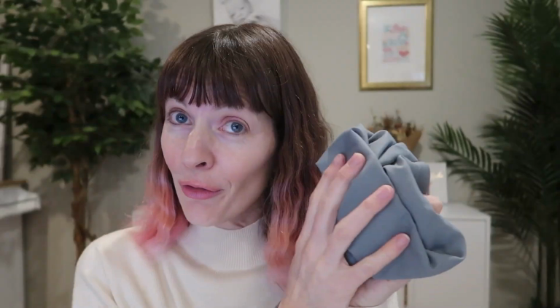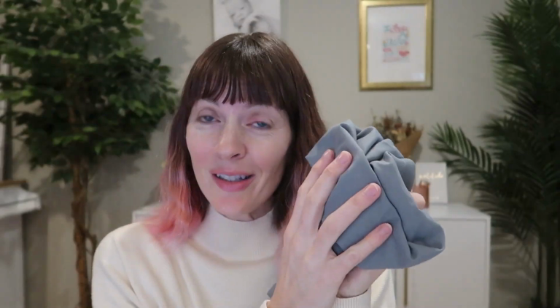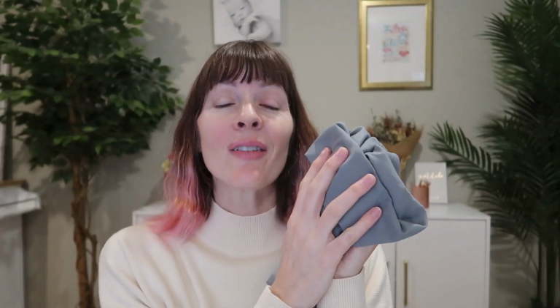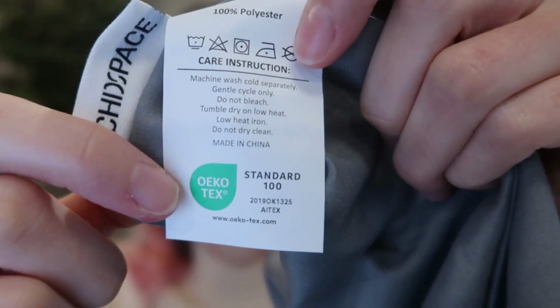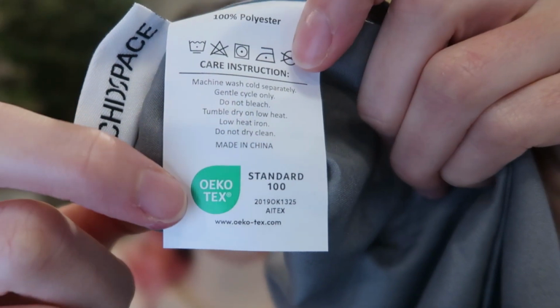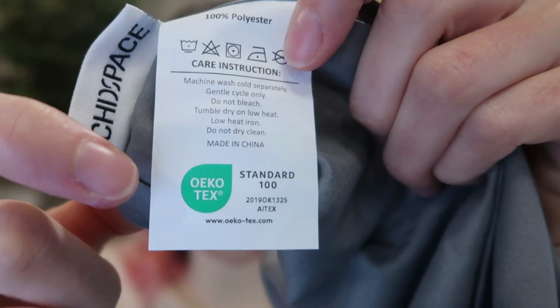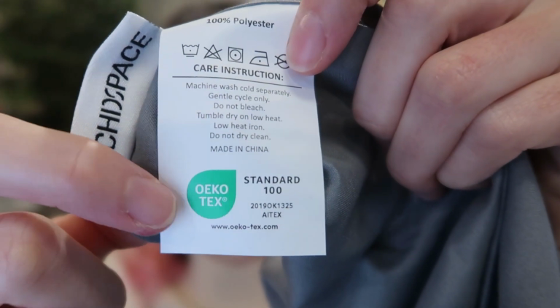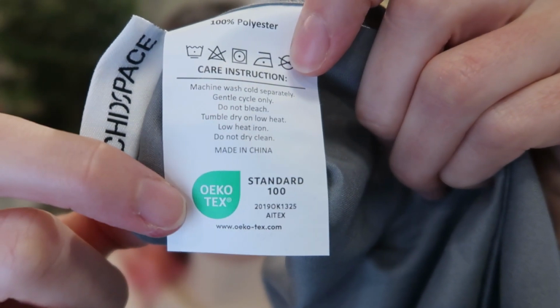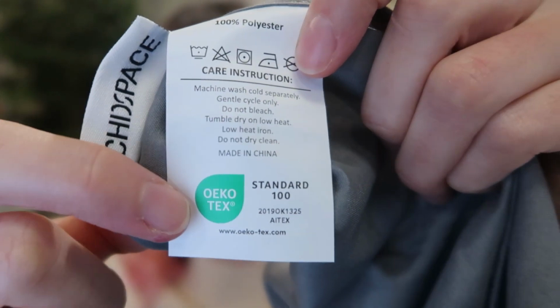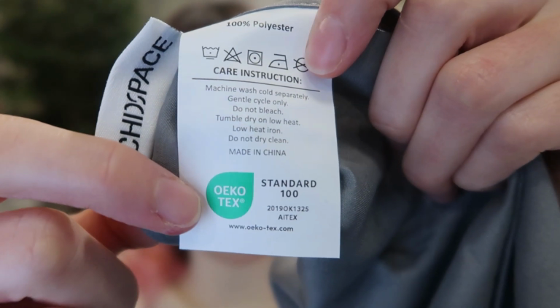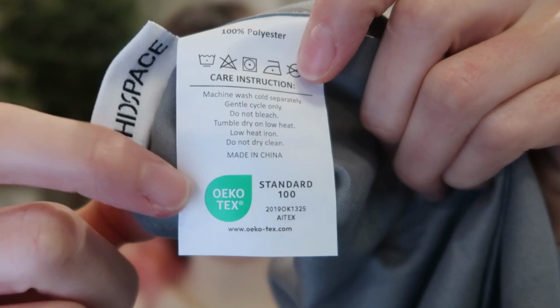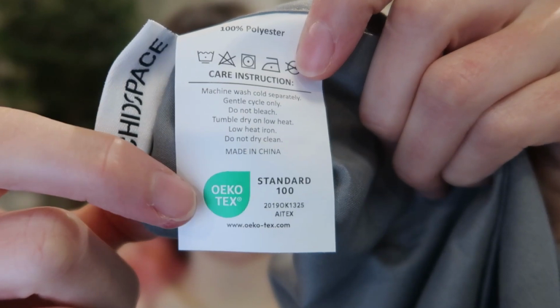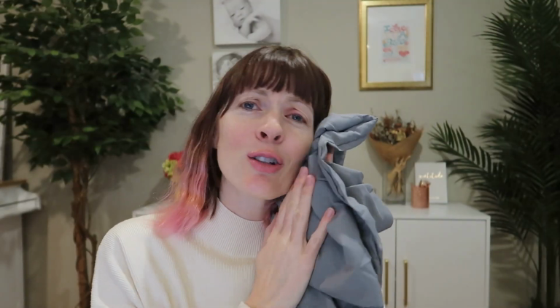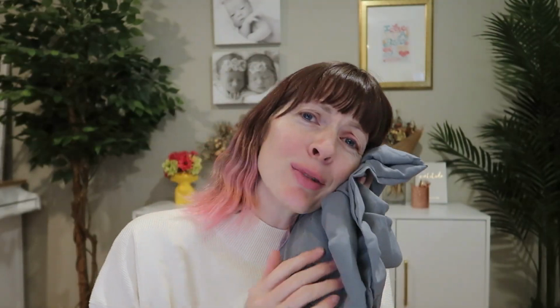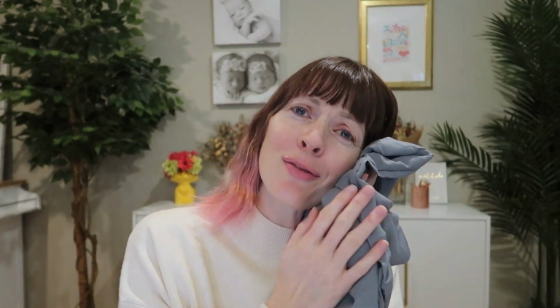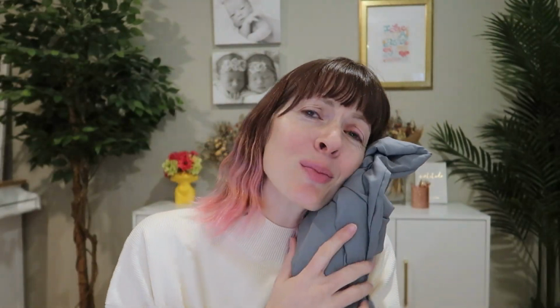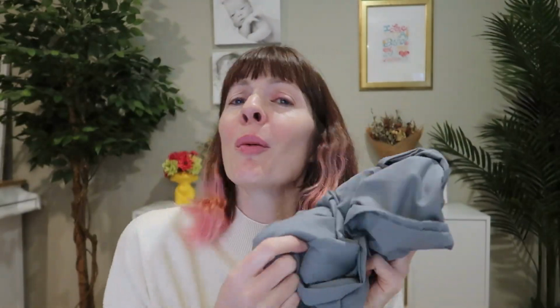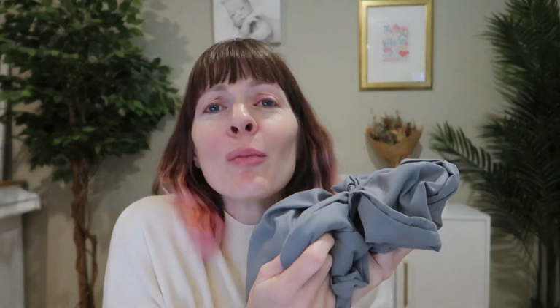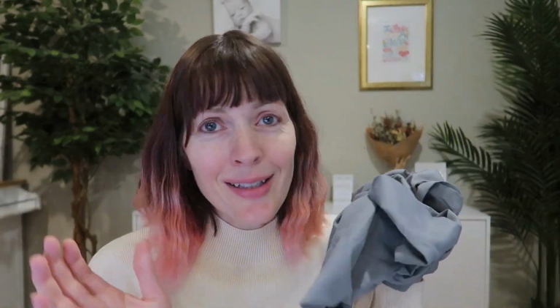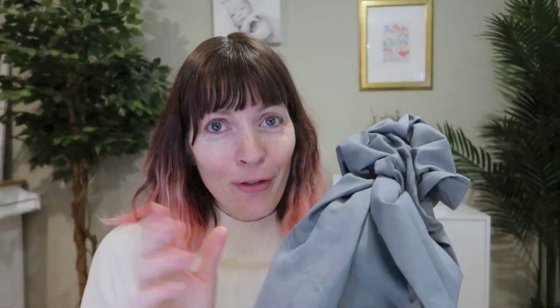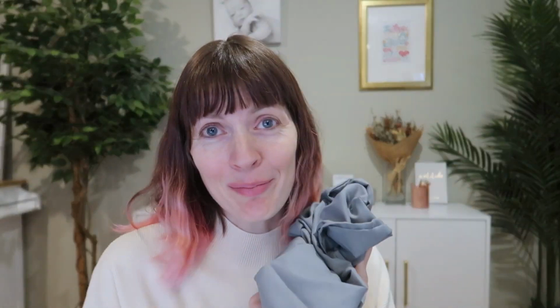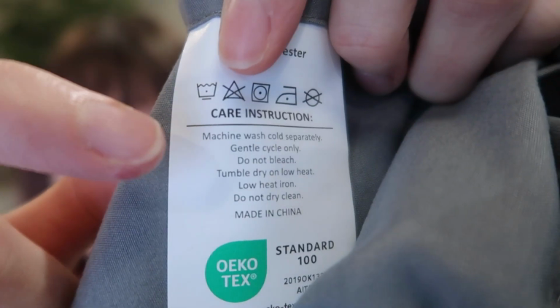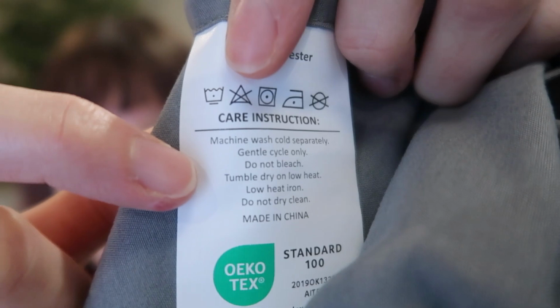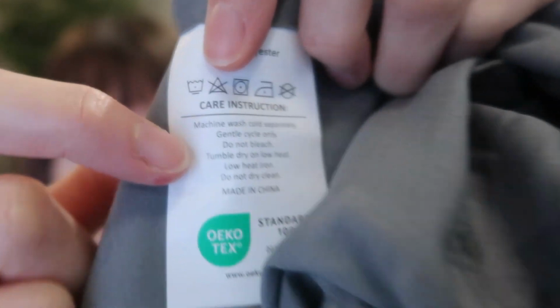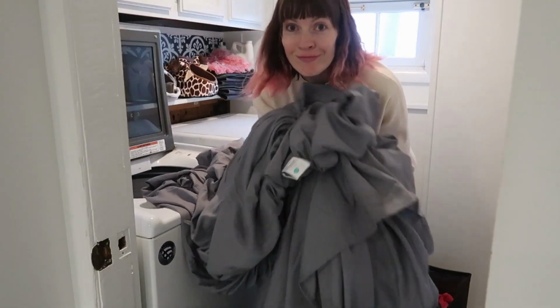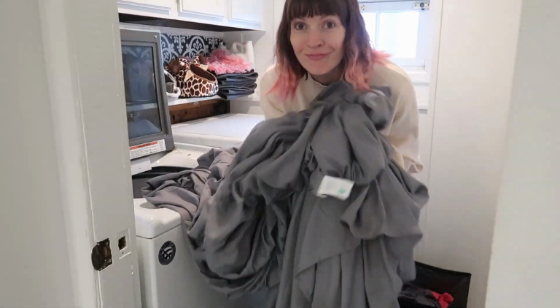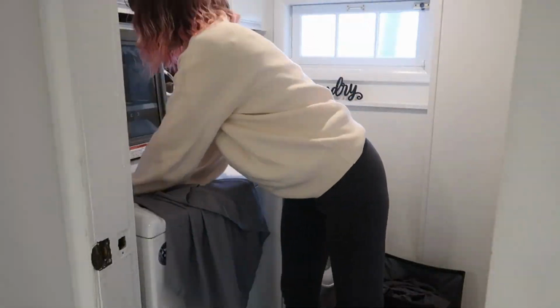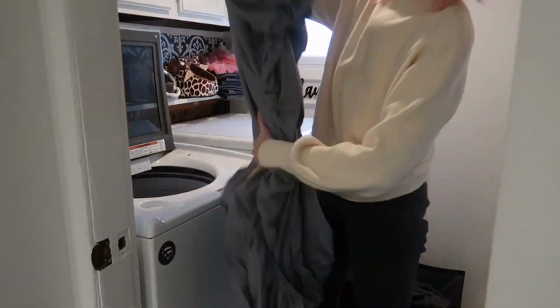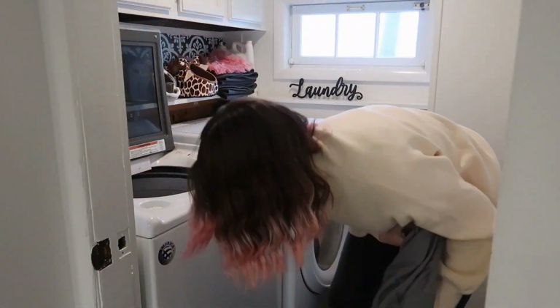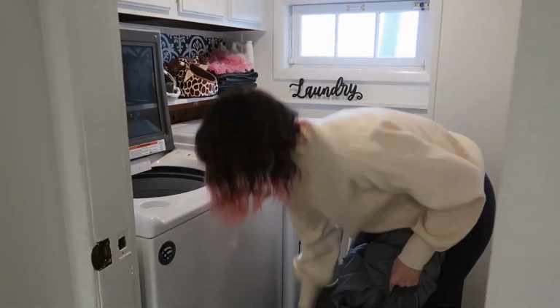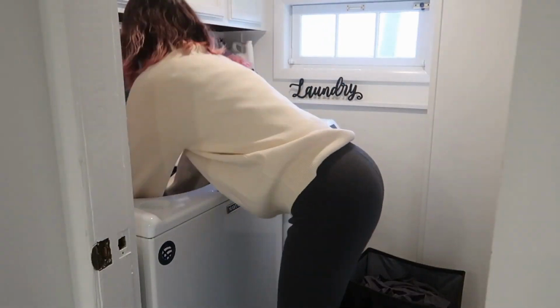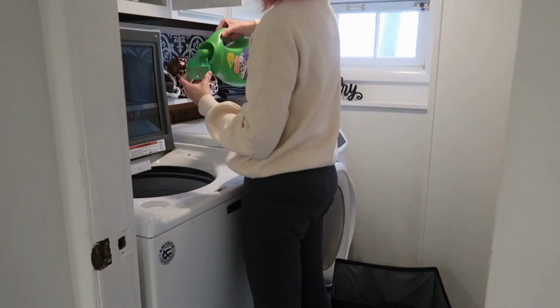All four pieces are made of brushed microfiber and are OECOTEC Standard 100 certified, so they're incredibly soft and smooth, breathable, and skin friendly. They're all machine washable and dryable, so we're going to go ahead and do that before putting them on my bed.